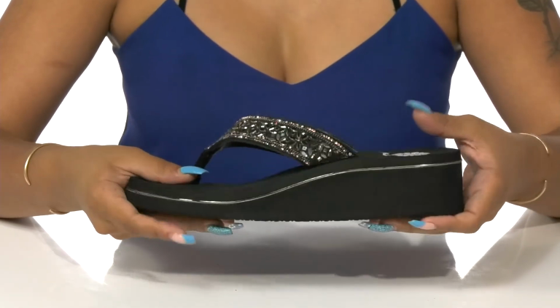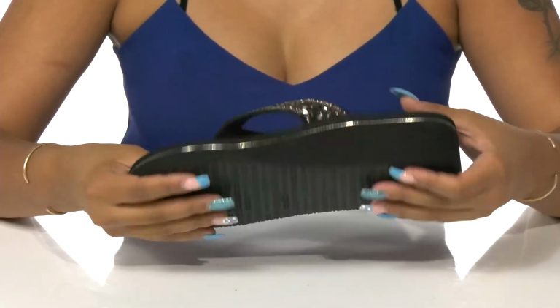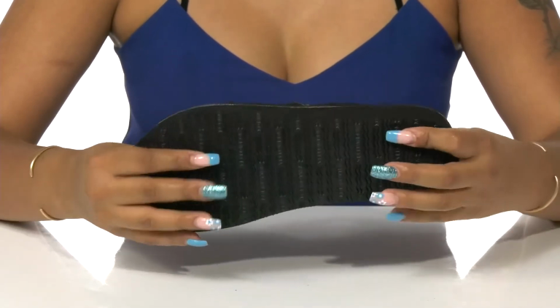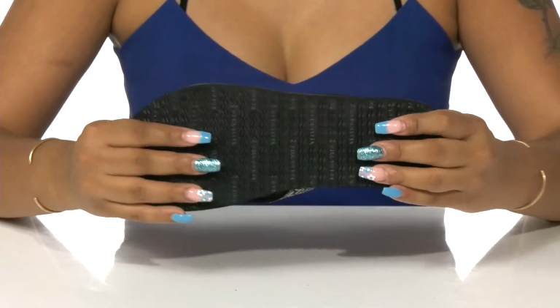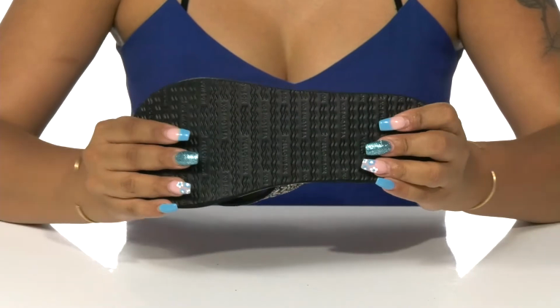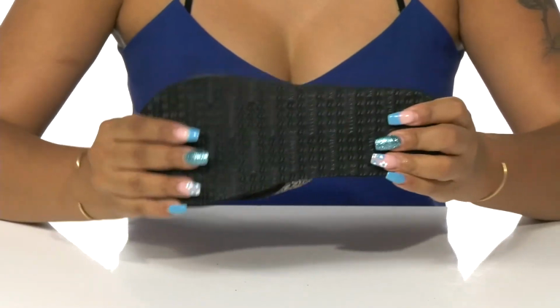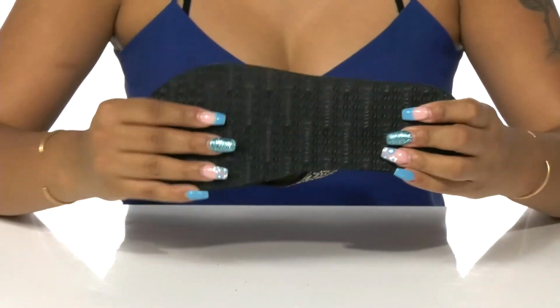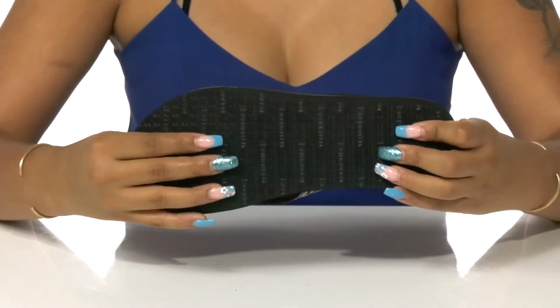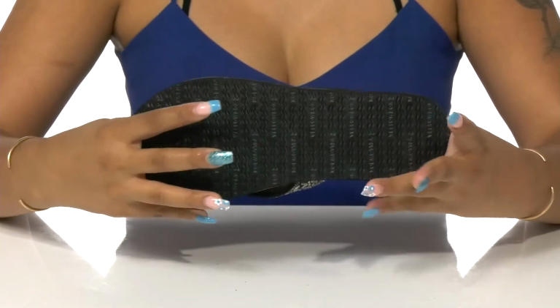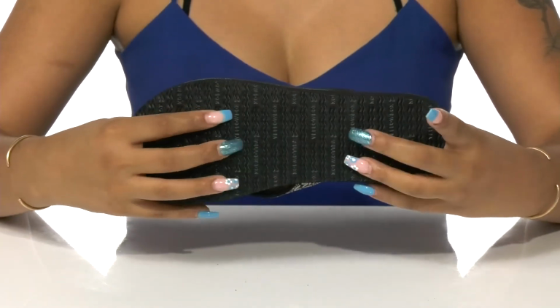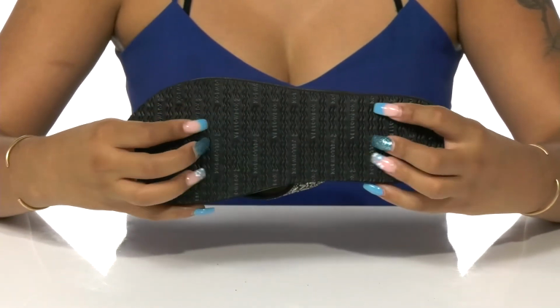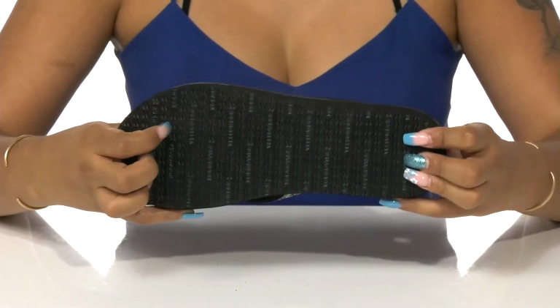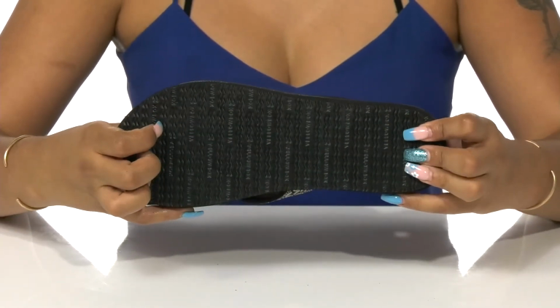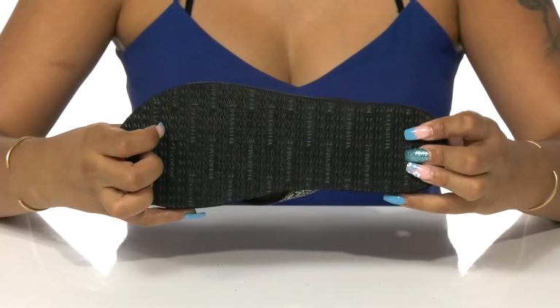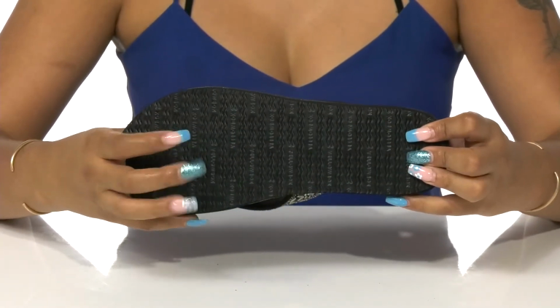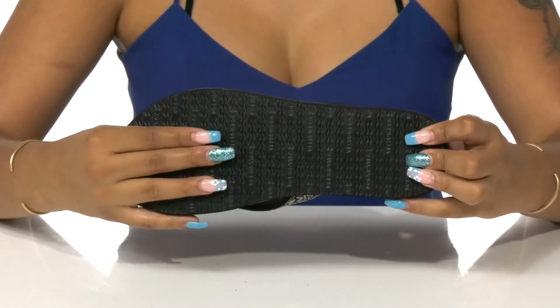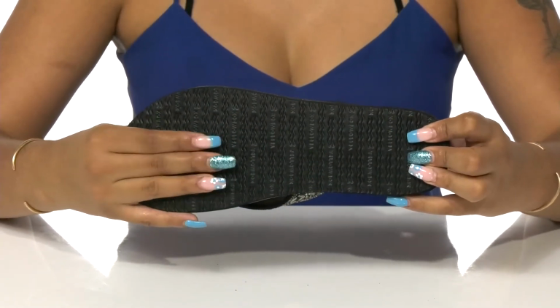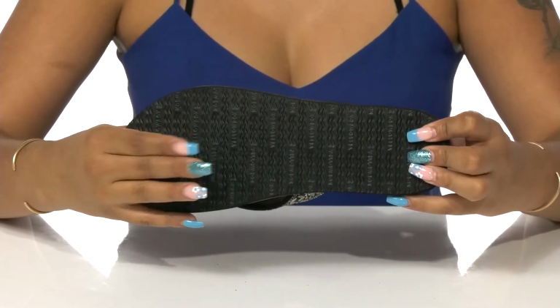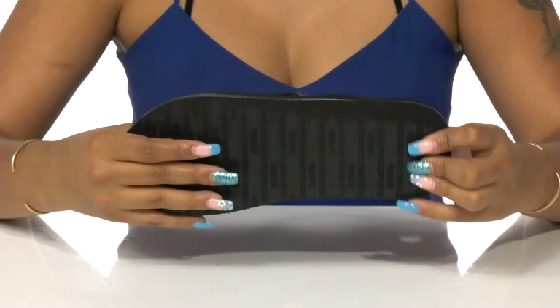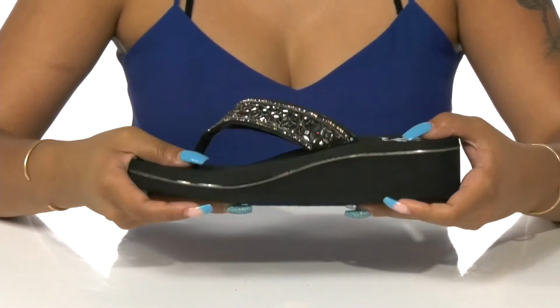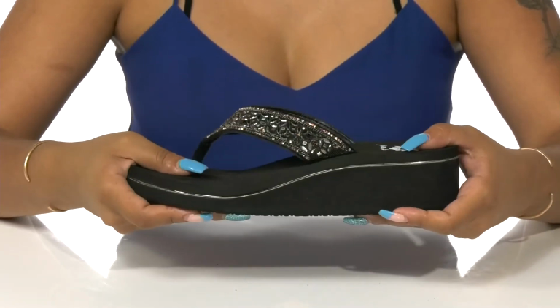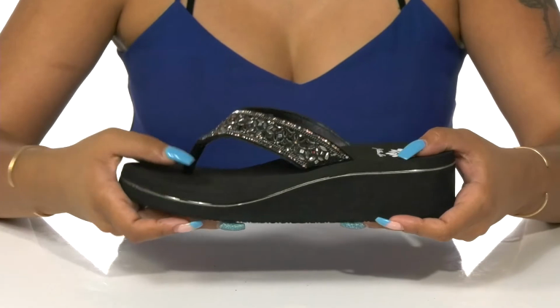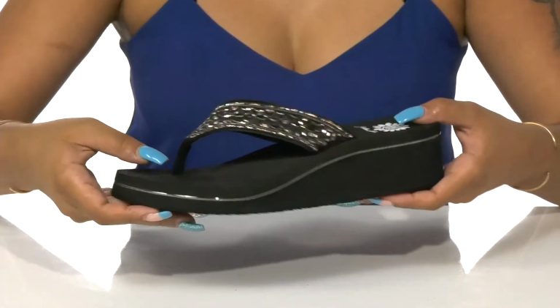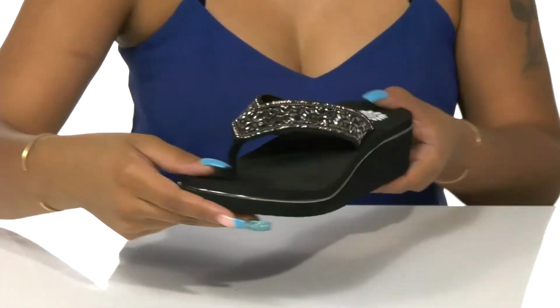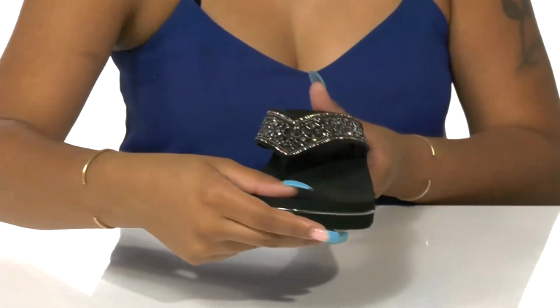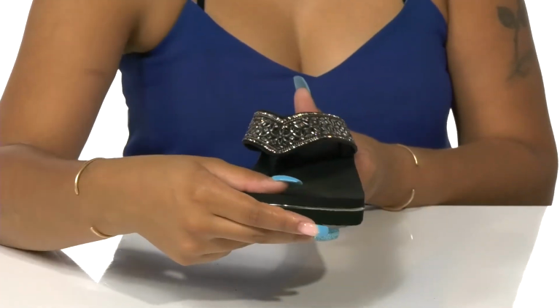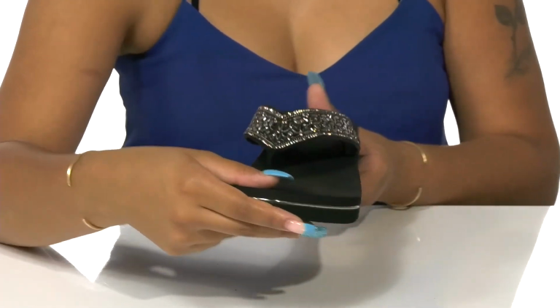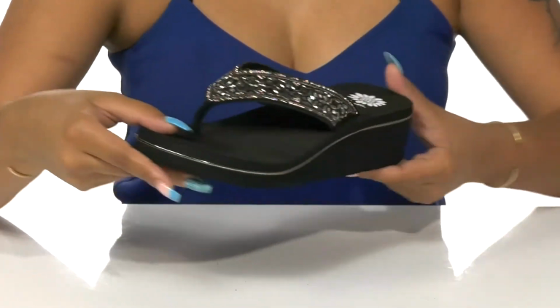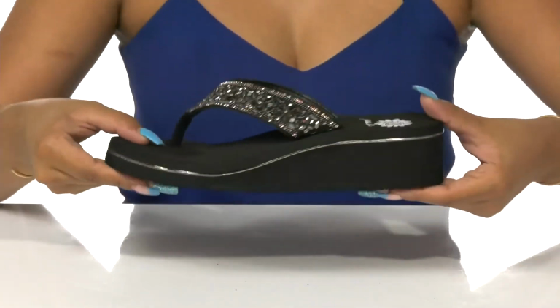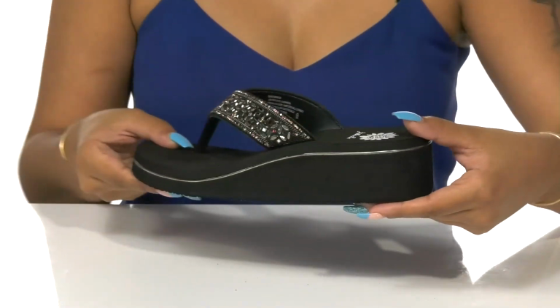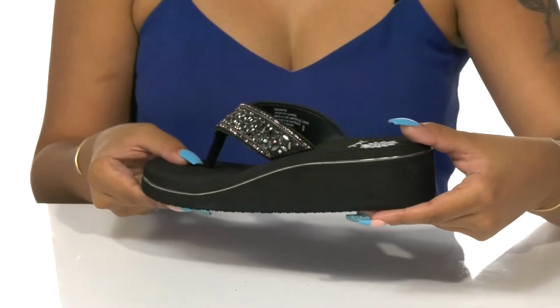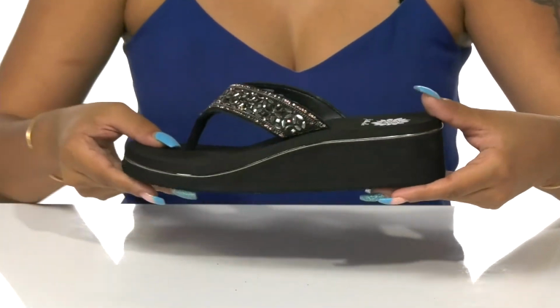The outsole is flexible and has lots of added grooves for traction, giving you the best grip. Strut around in confidence with these sandals this summer.